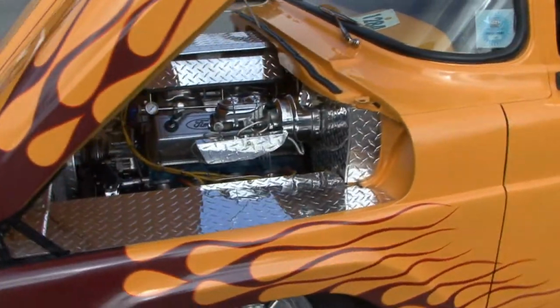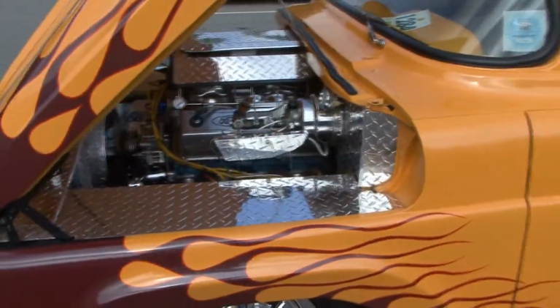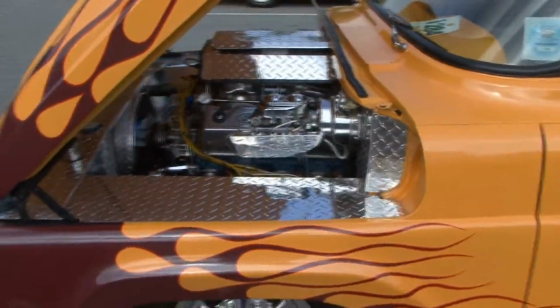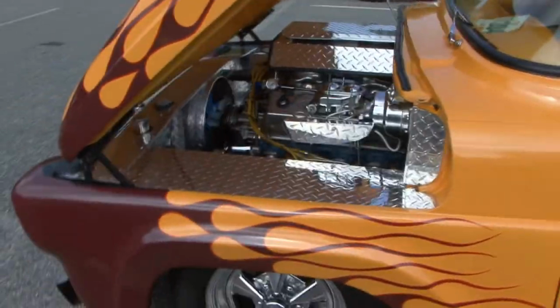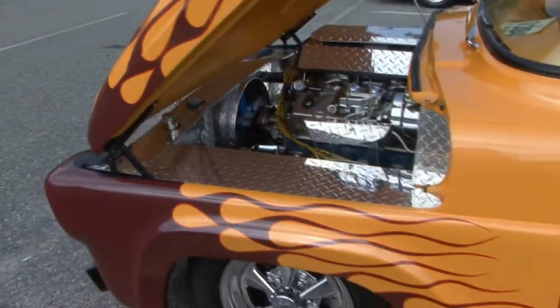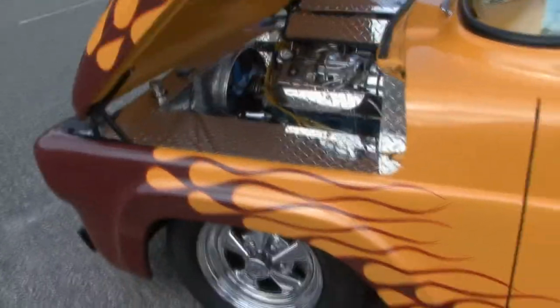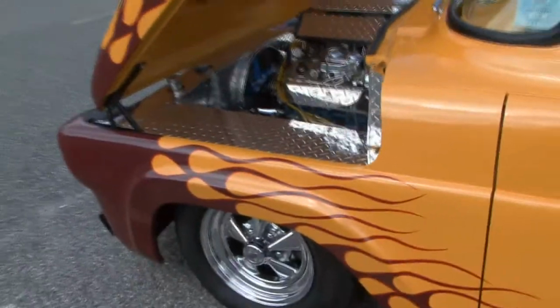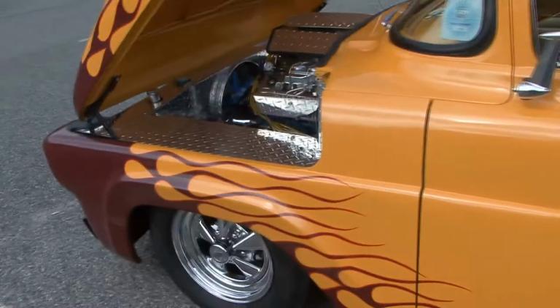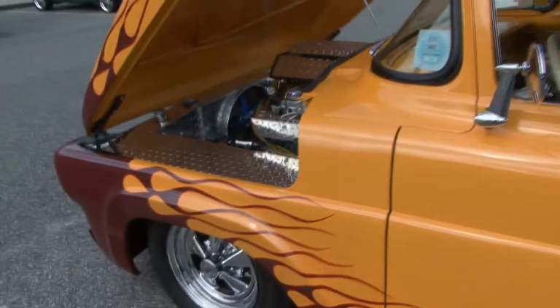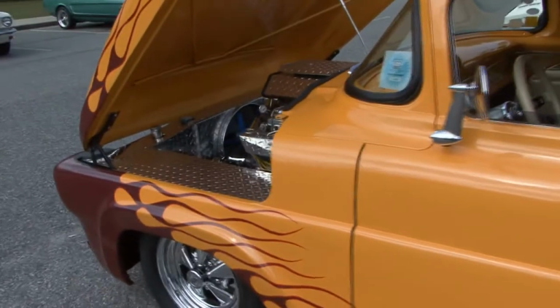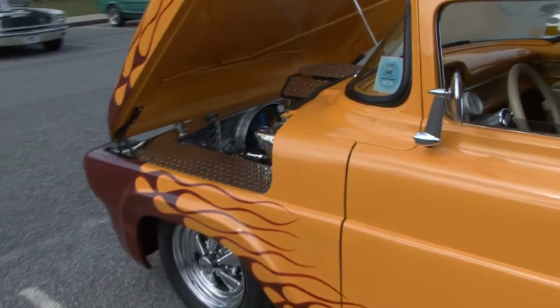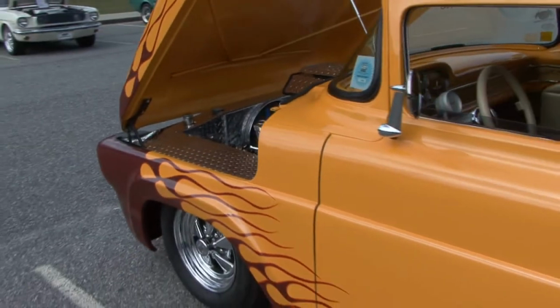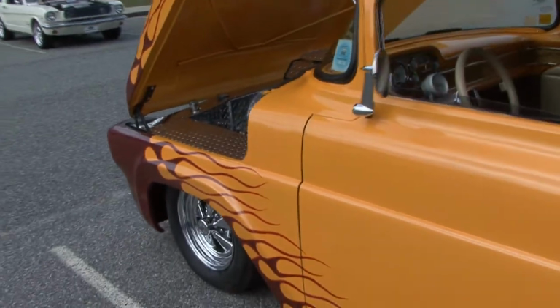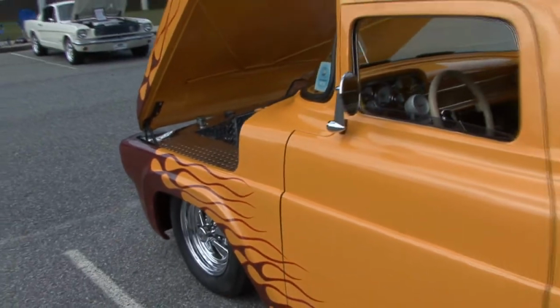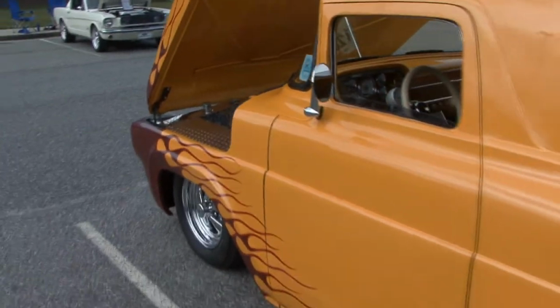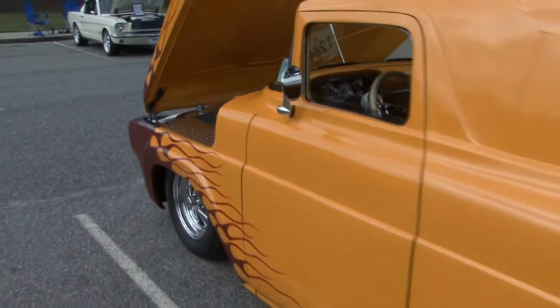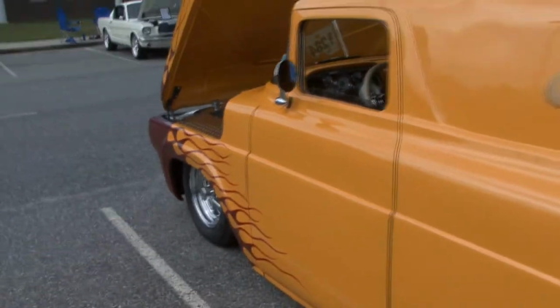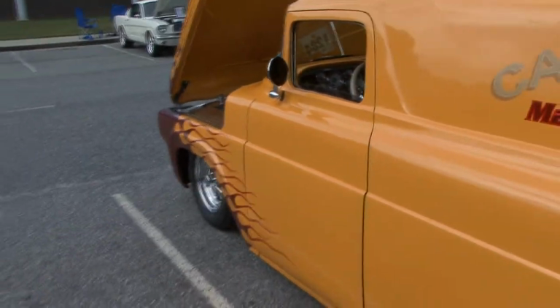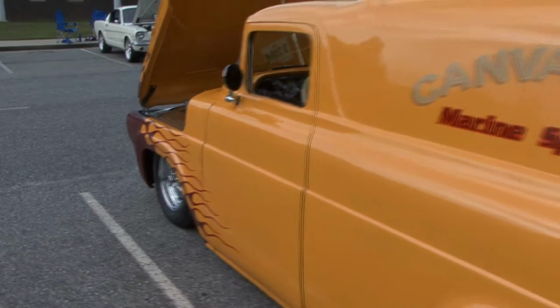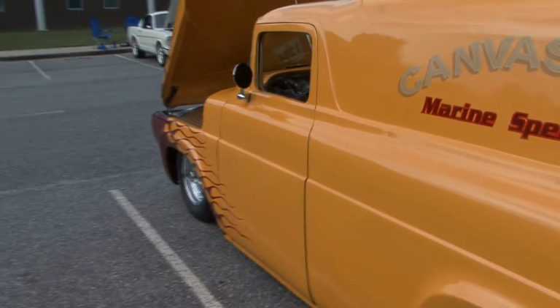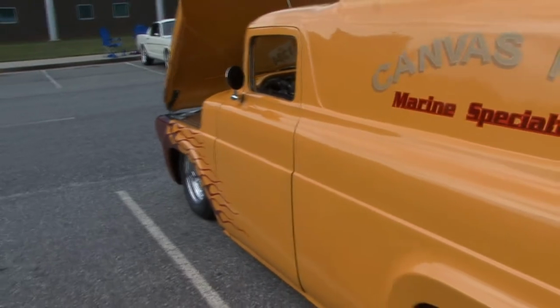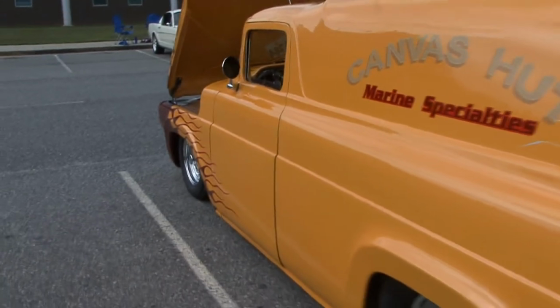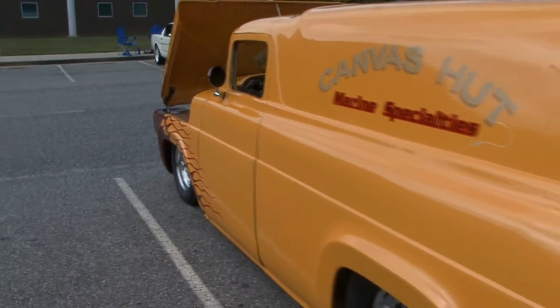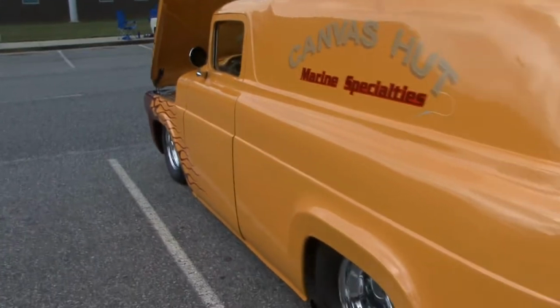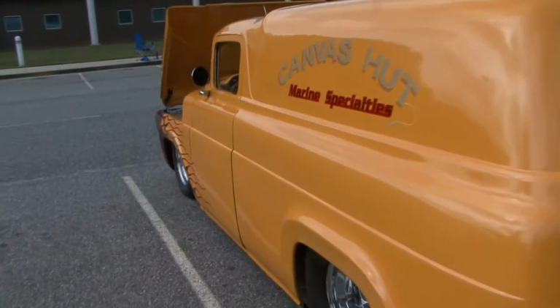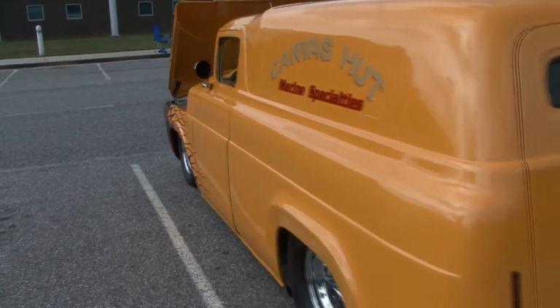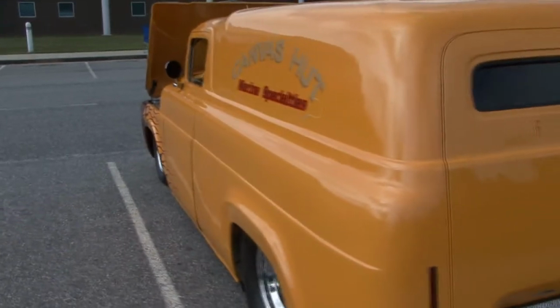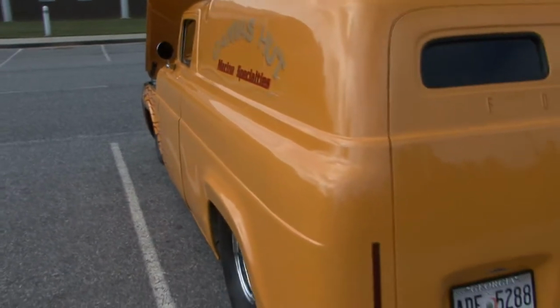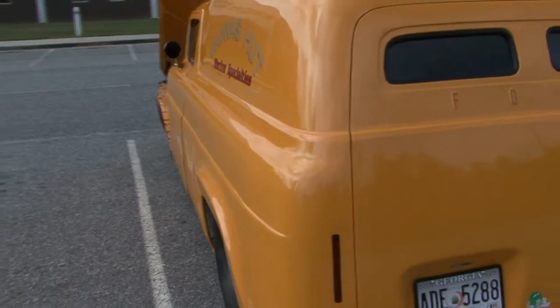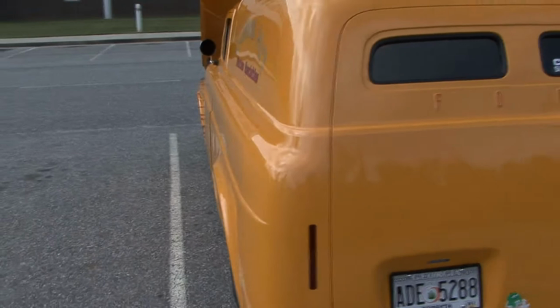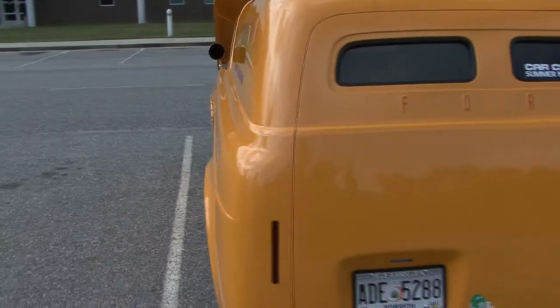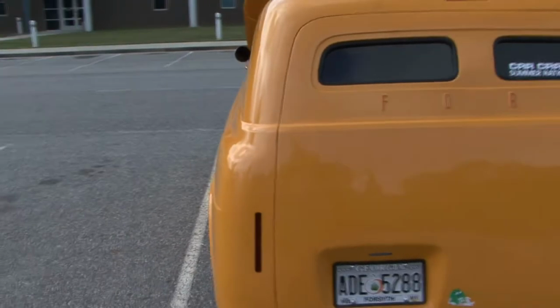It sits 19 inches lower than it did when we bought it. It's been chopped seven inches, channeled four. It's got a narrowed nine-inch Ford under it and a C6 automatic transmission.